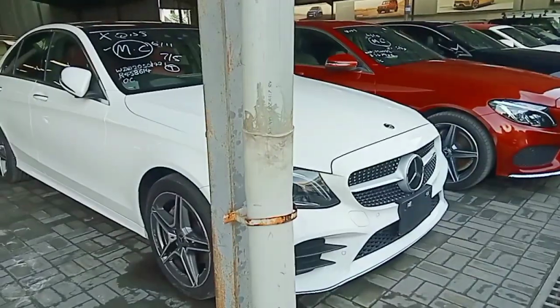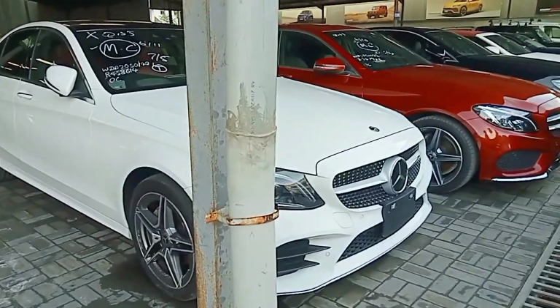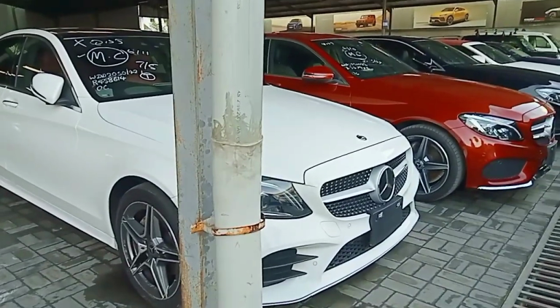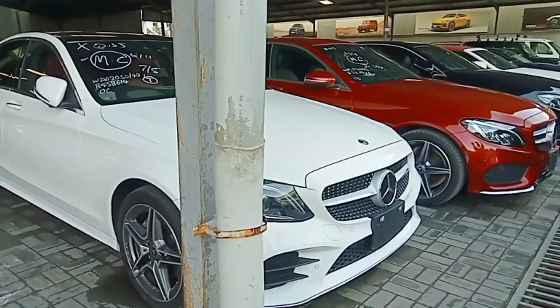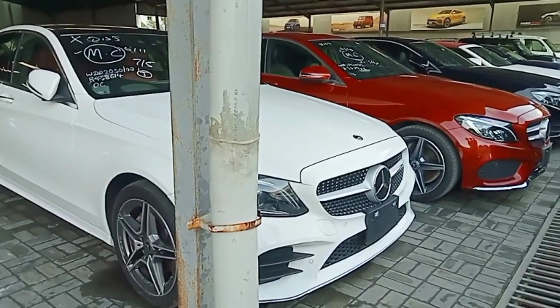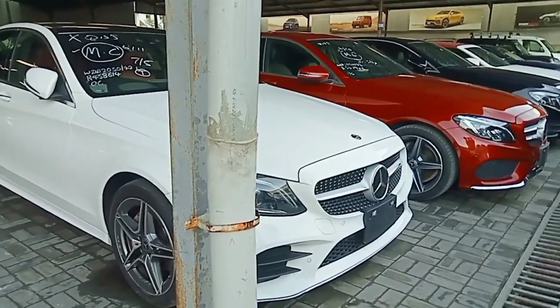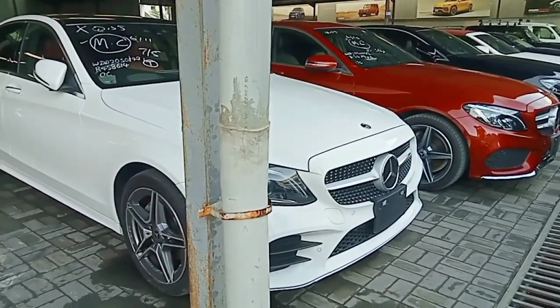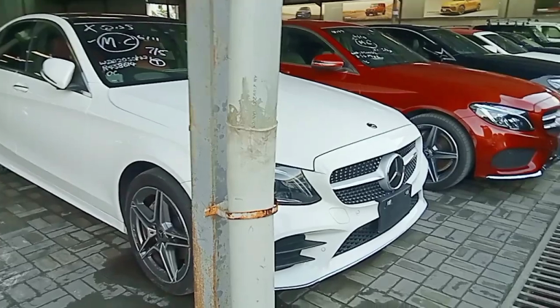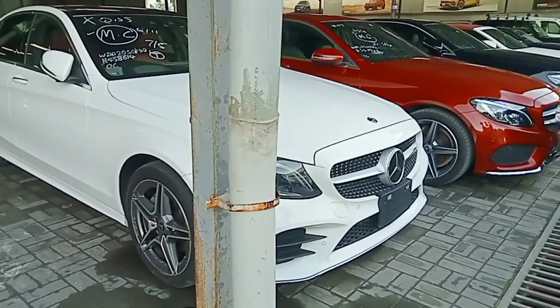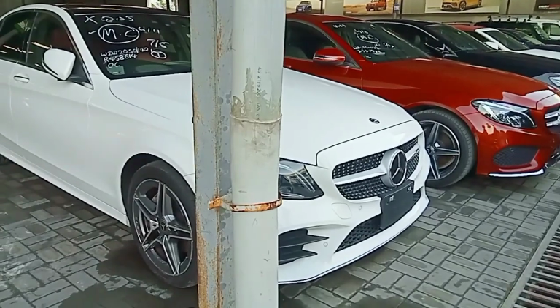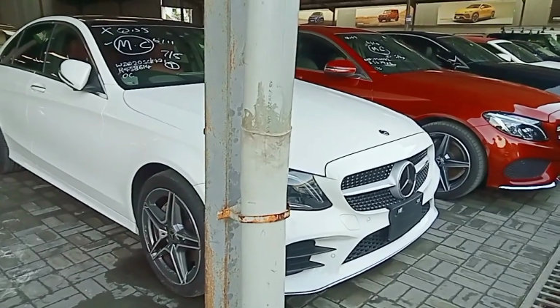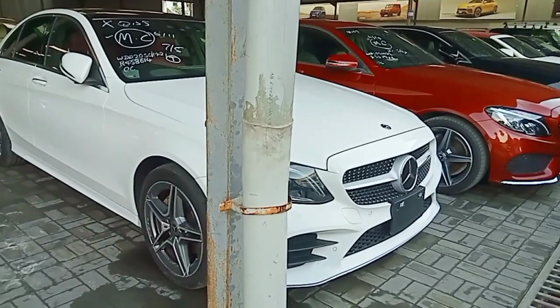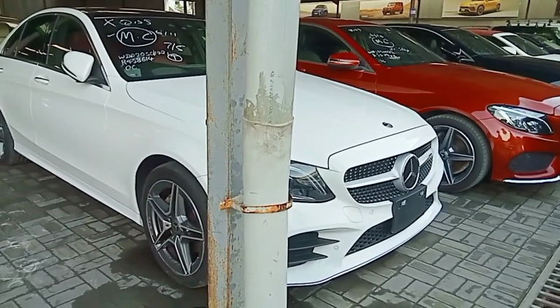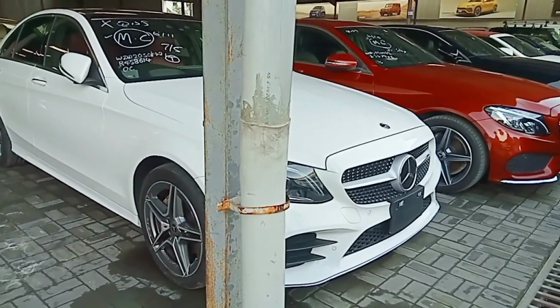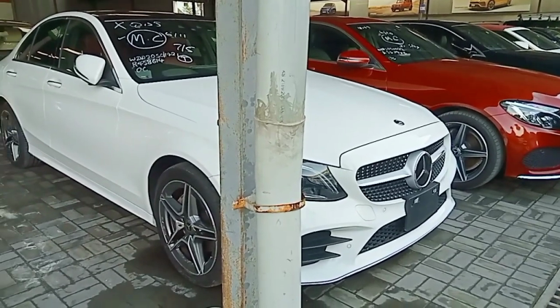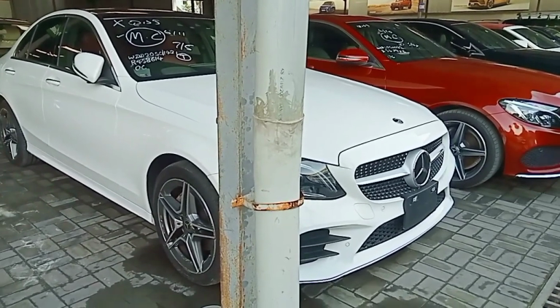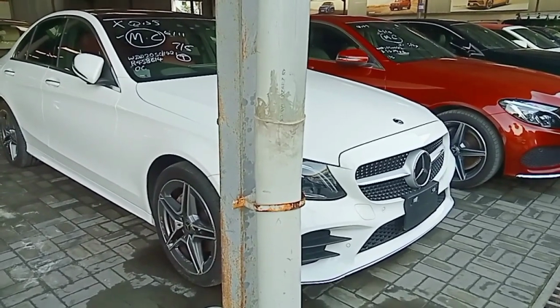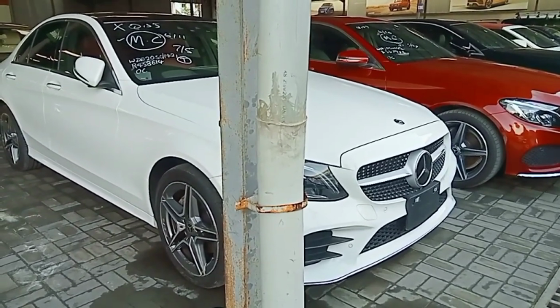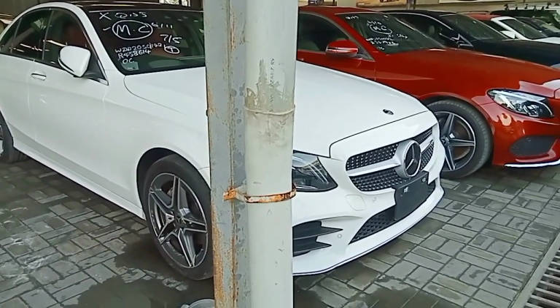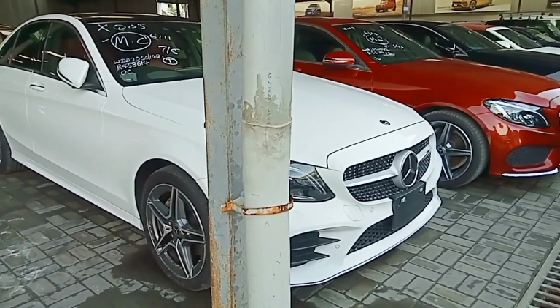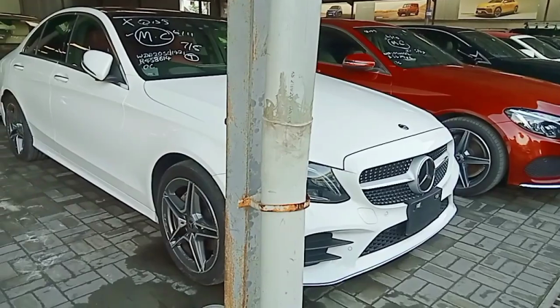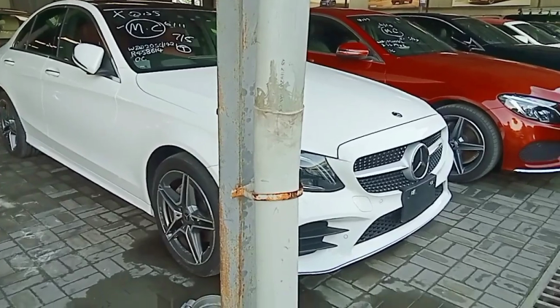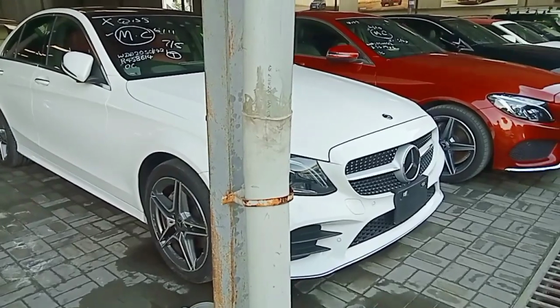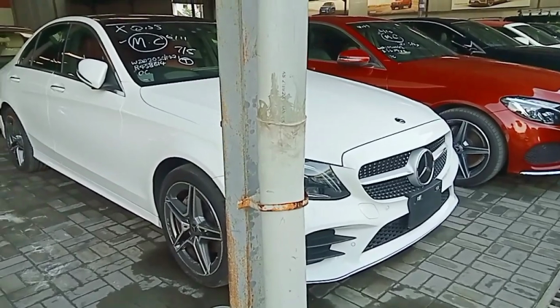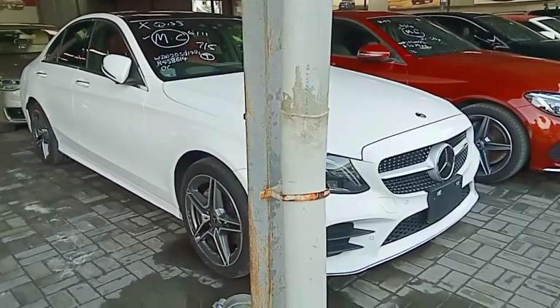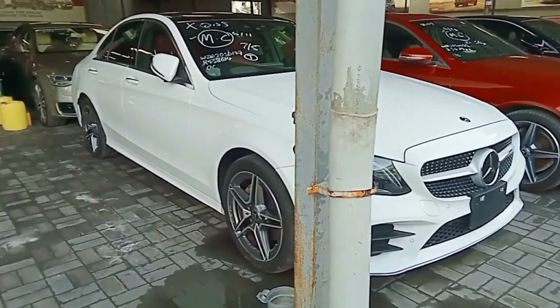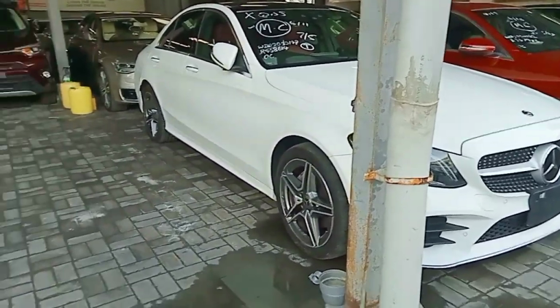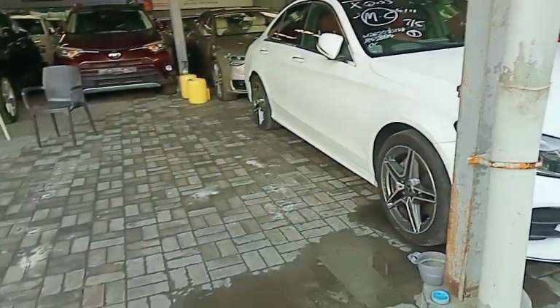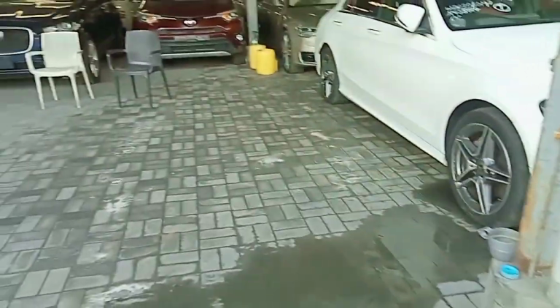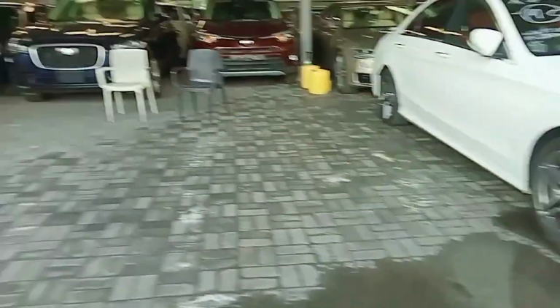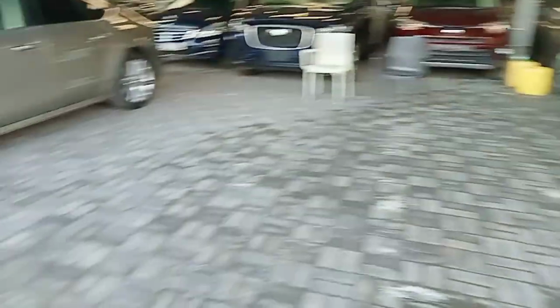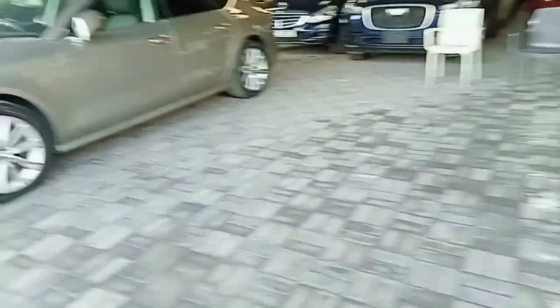Do you have the Mercedes S550? We have the S400. The S550 we have in Nairobi — white in color. This is also an Audi A7. We had an Audi A8 — white in color — but it went to Nairobi. That was the latest one, the A8, but this one is an A7 with almost the same features.